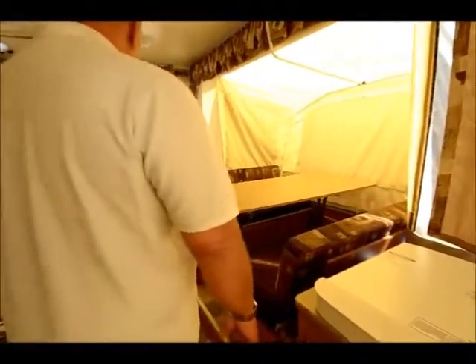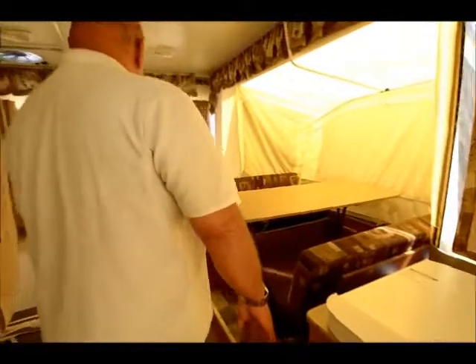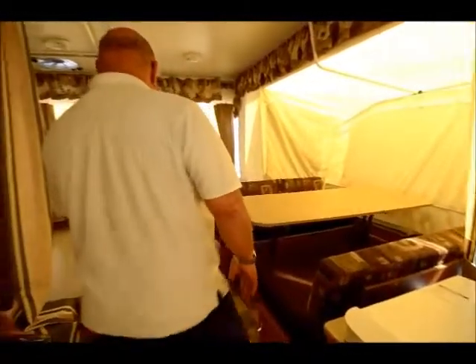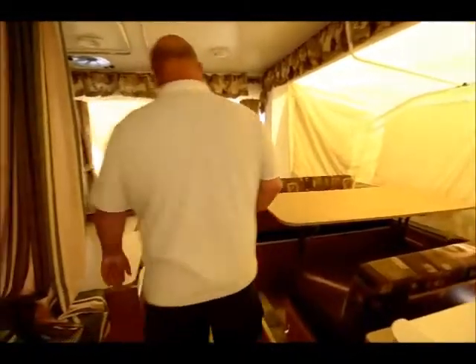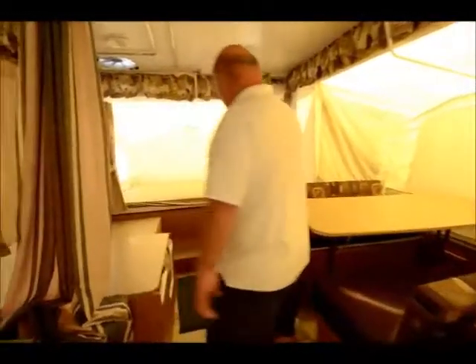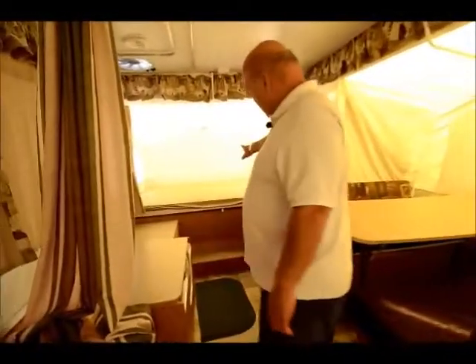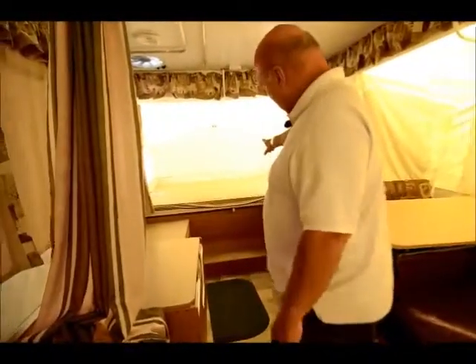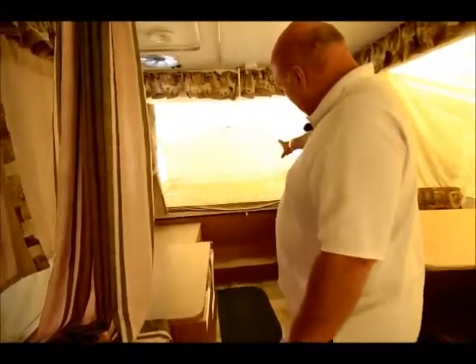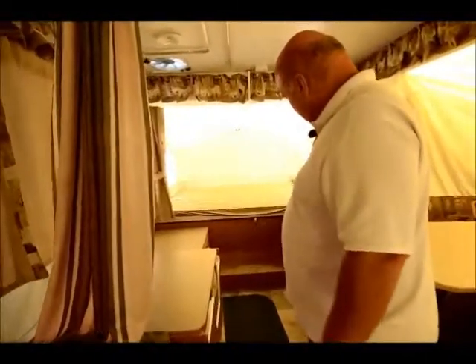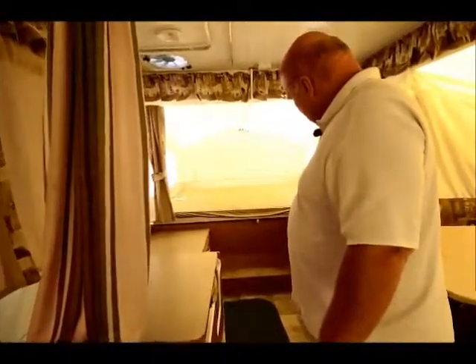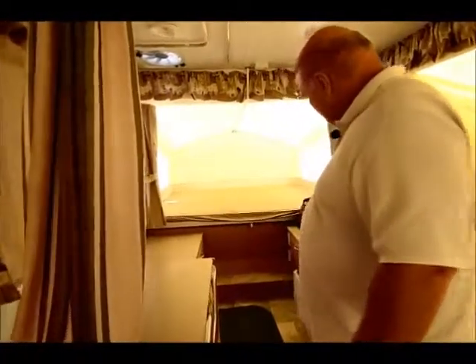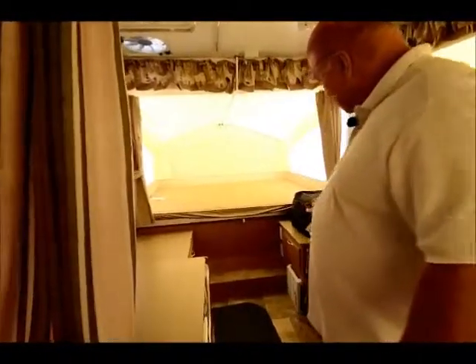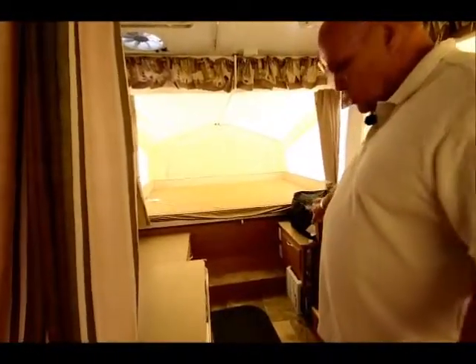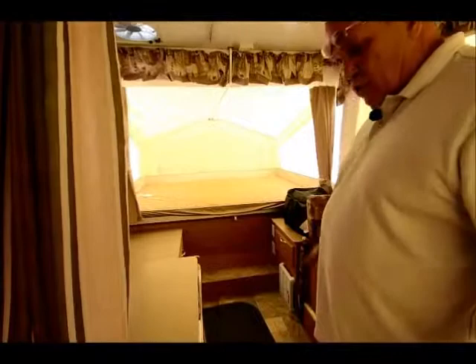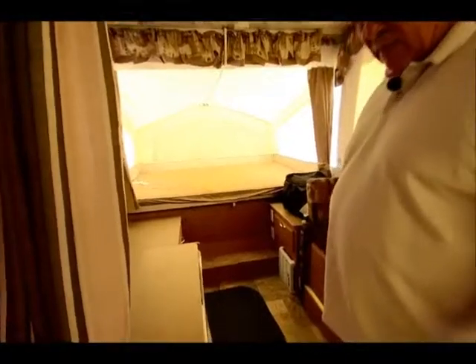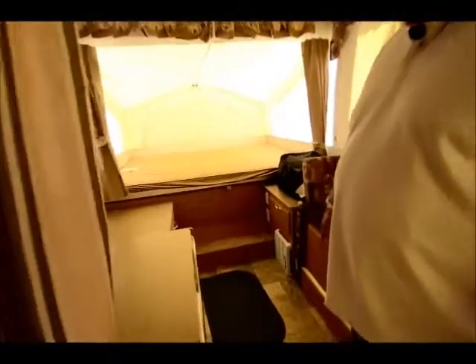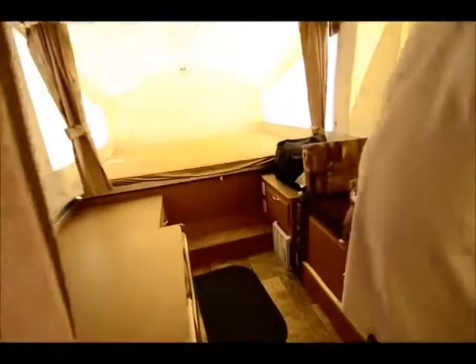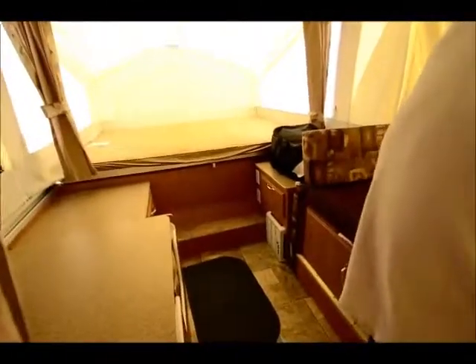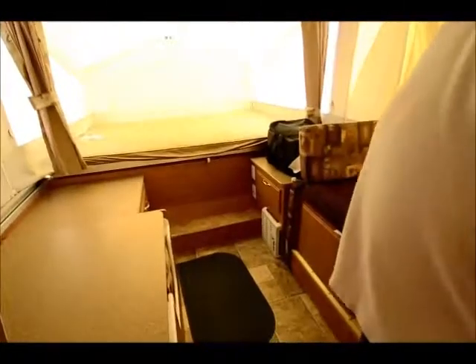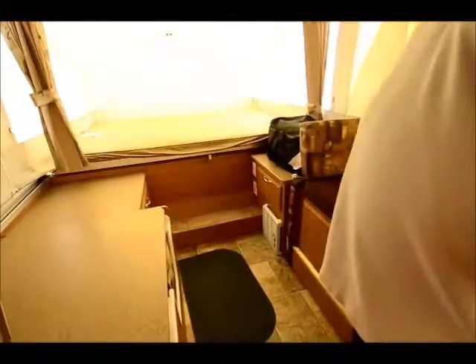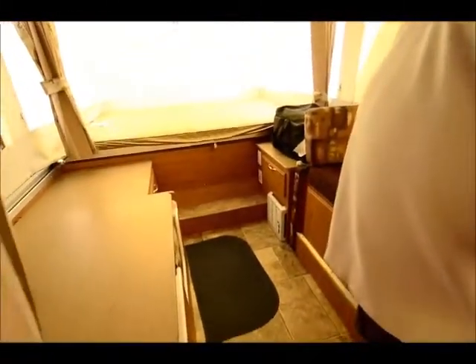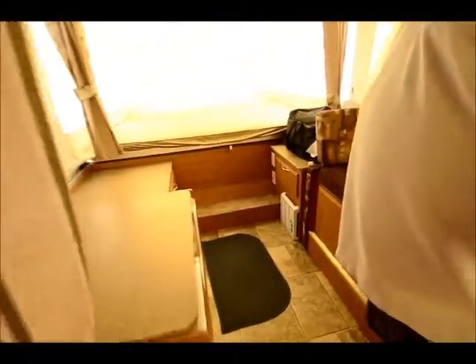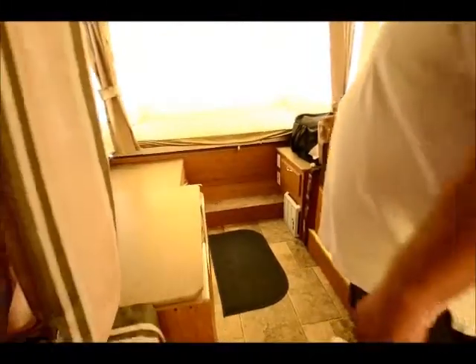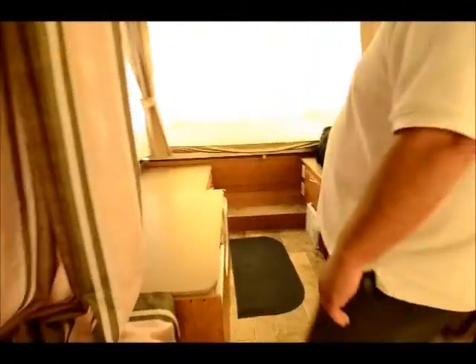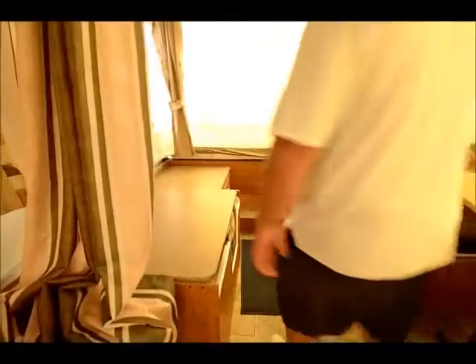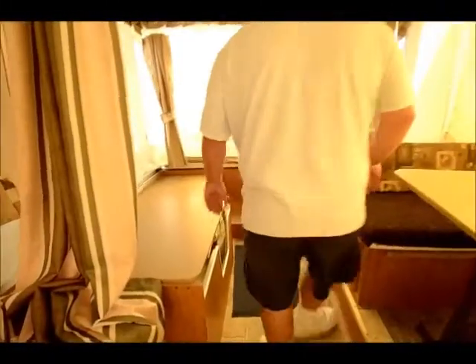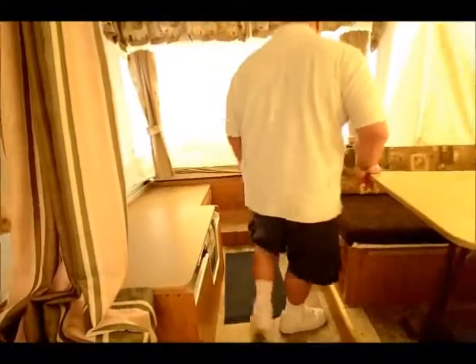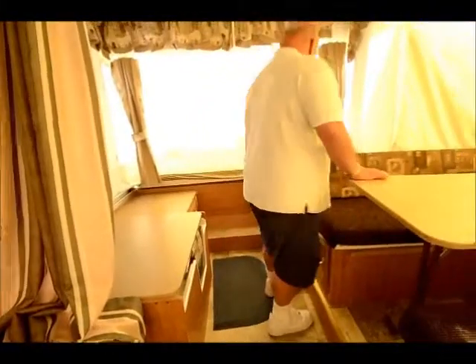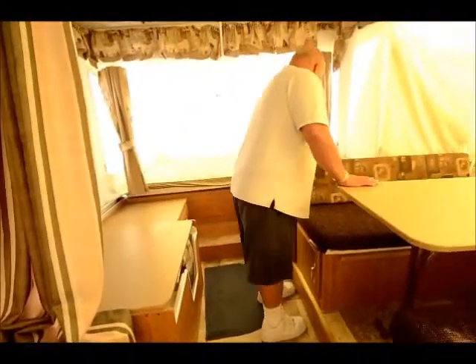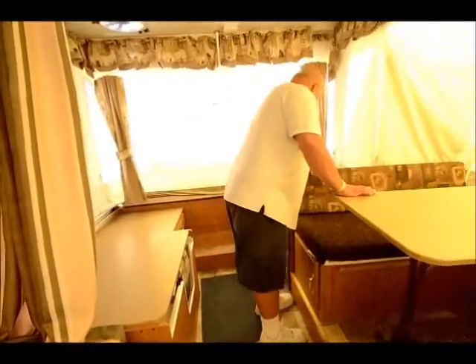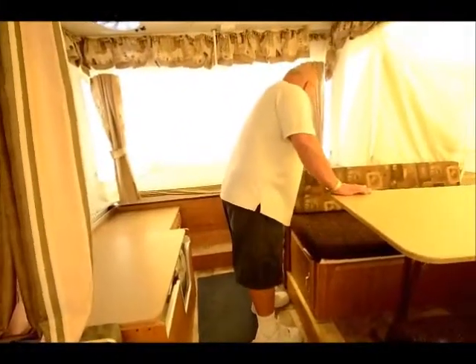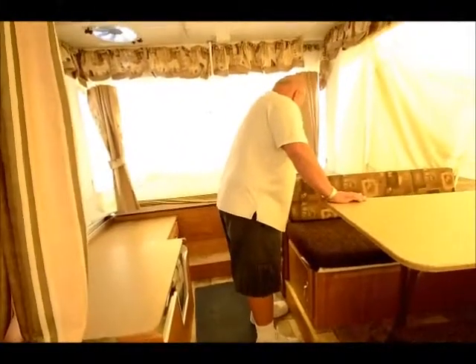It also has another double bed back here. There are quite a few drawers in this unit and it comes with all the things you need to make a nice camping experience.